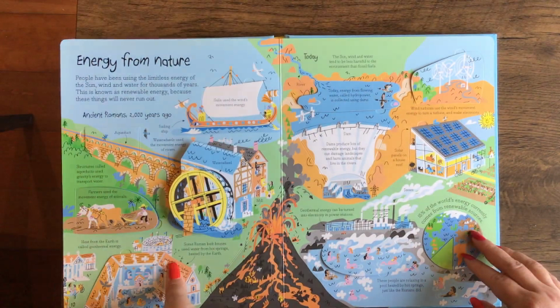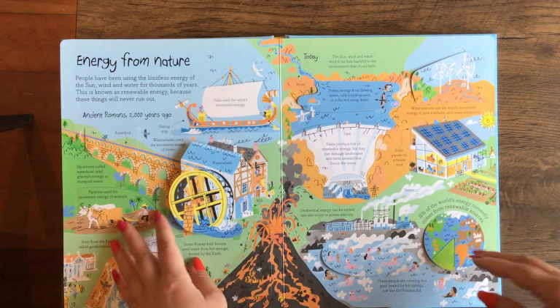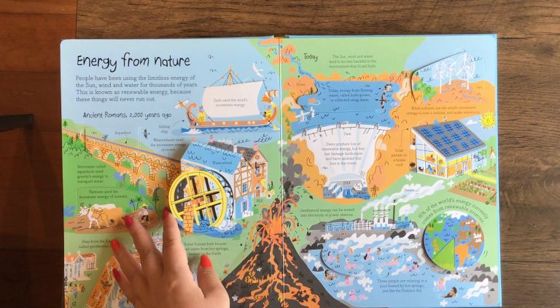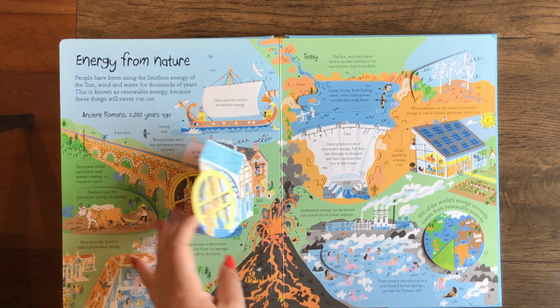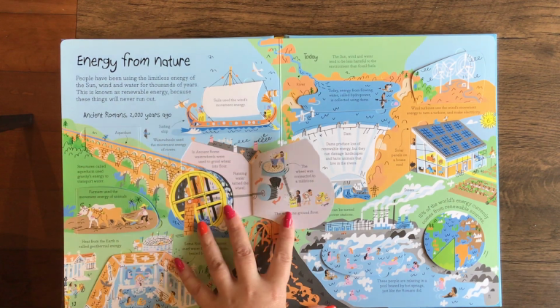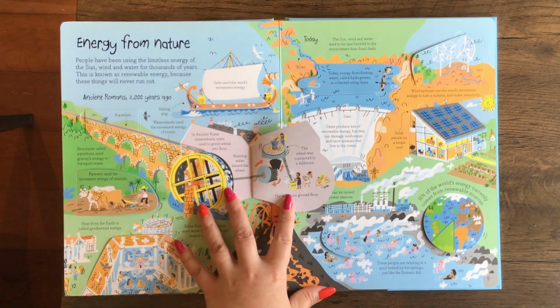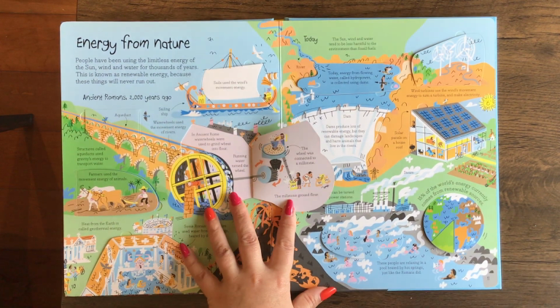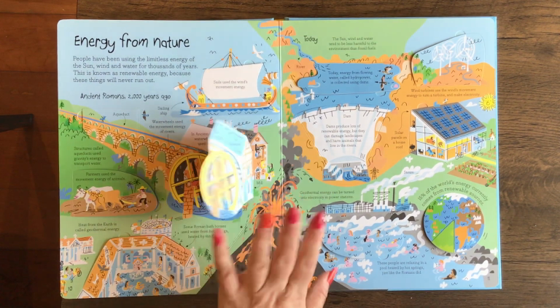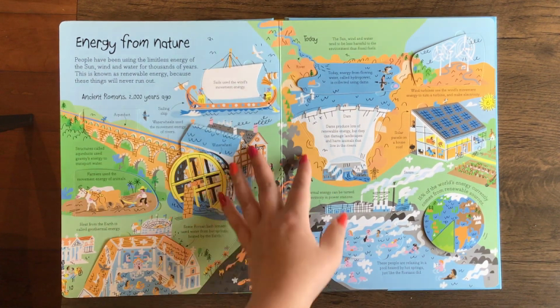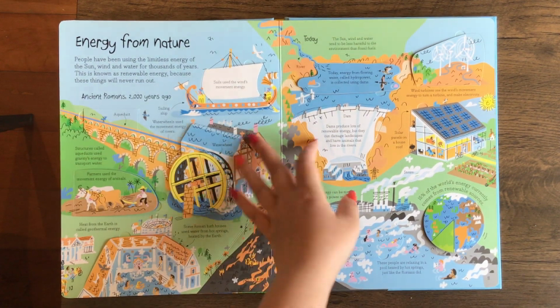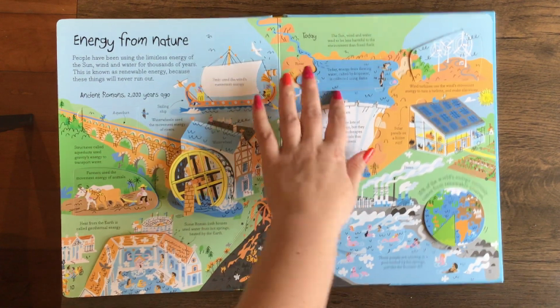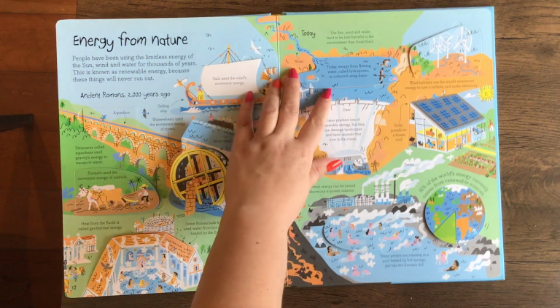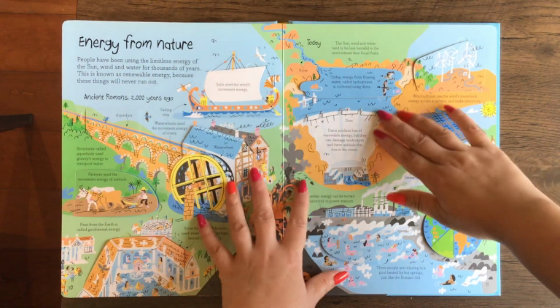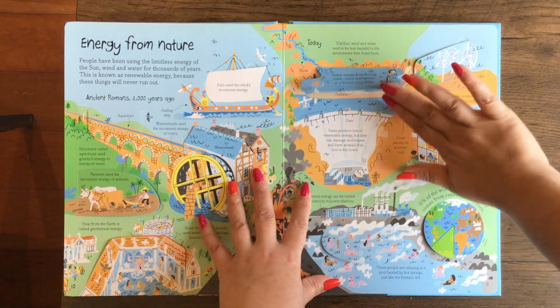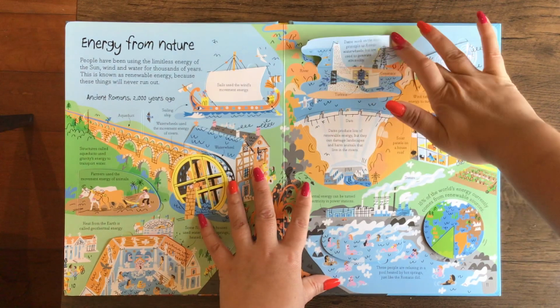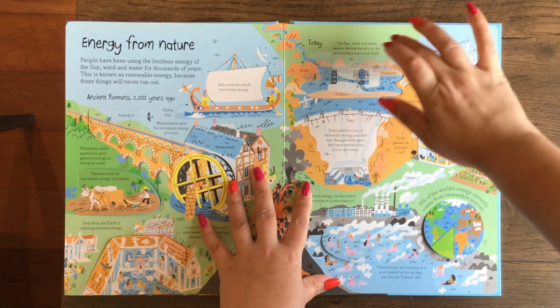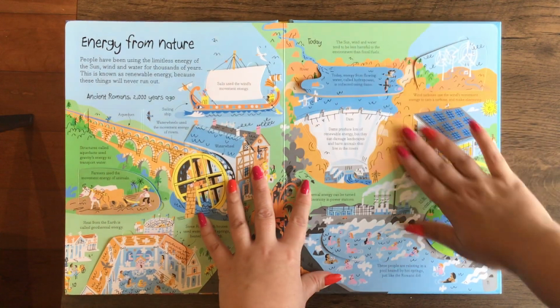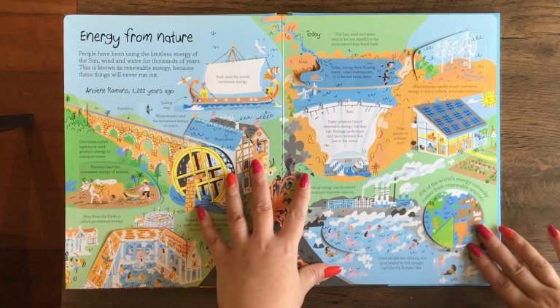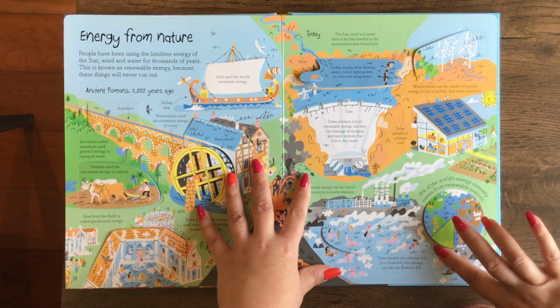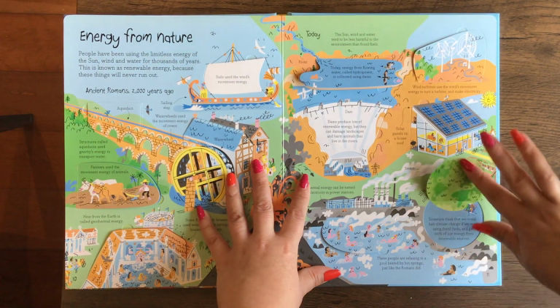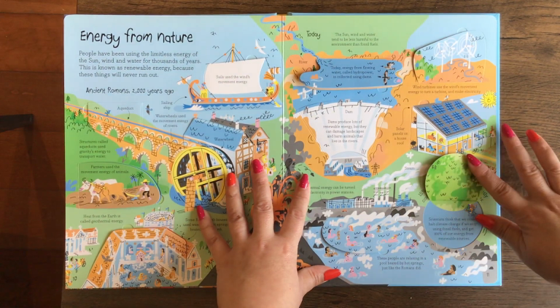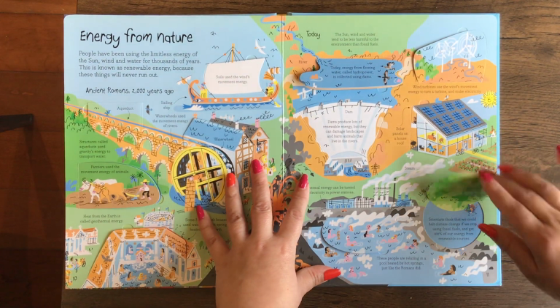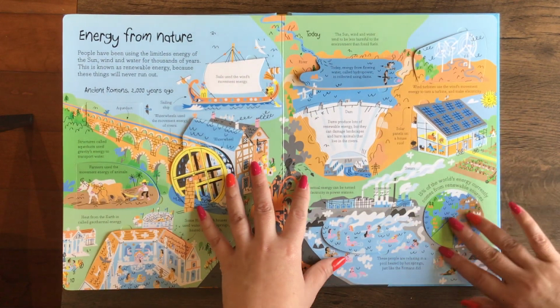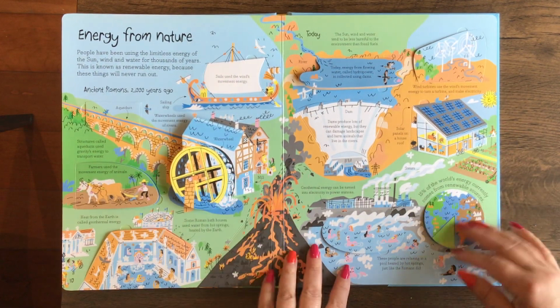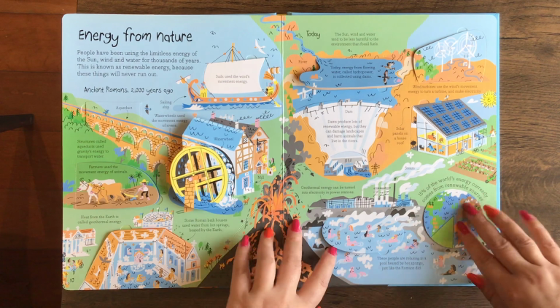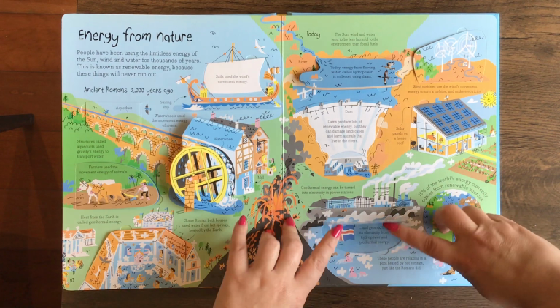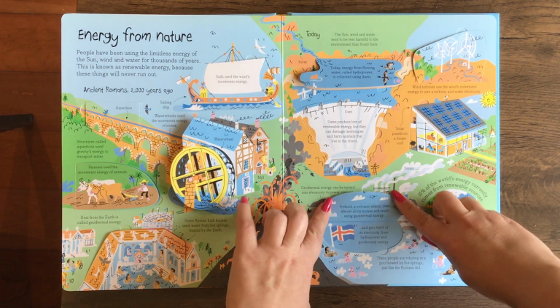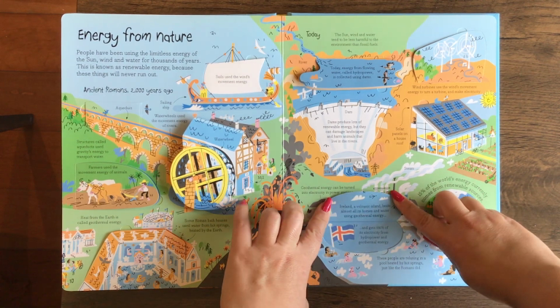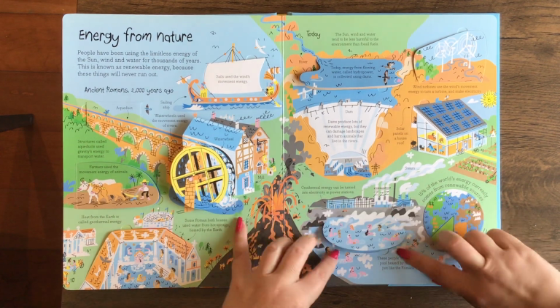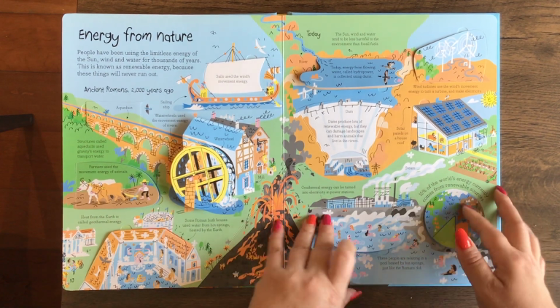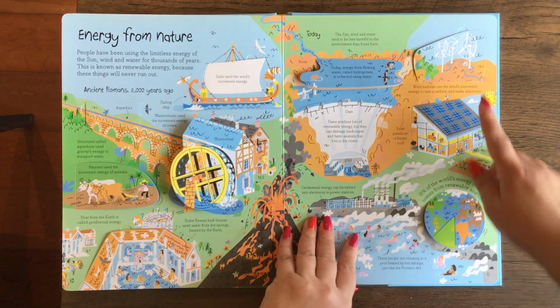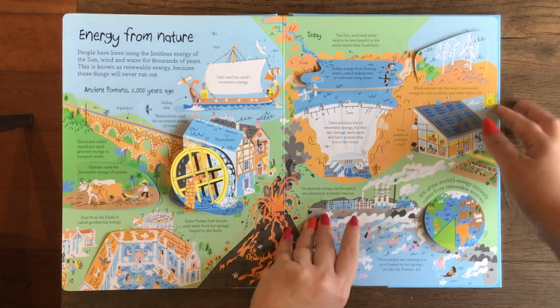Energy from Nature — here's a water wheel, a dam, and wind turbines.